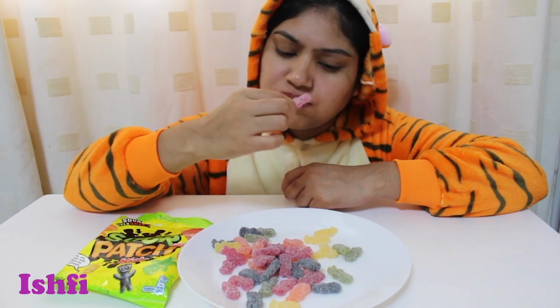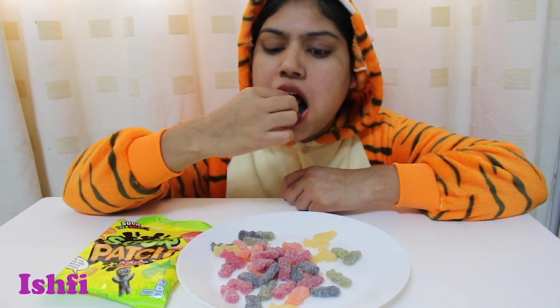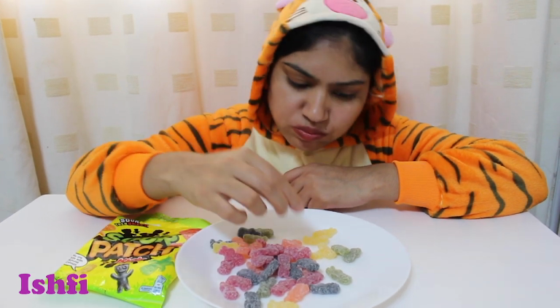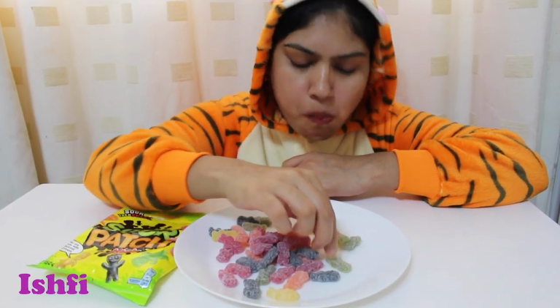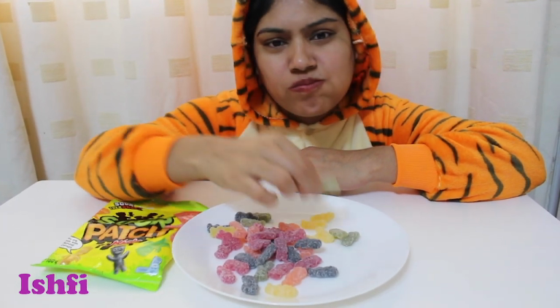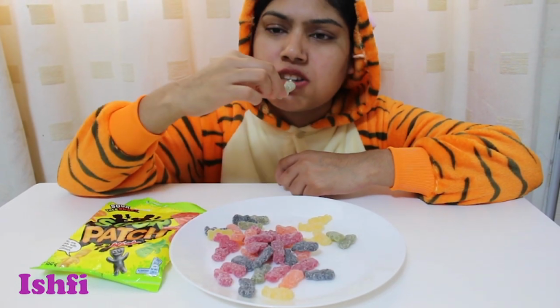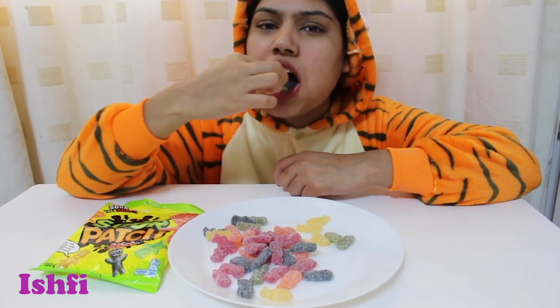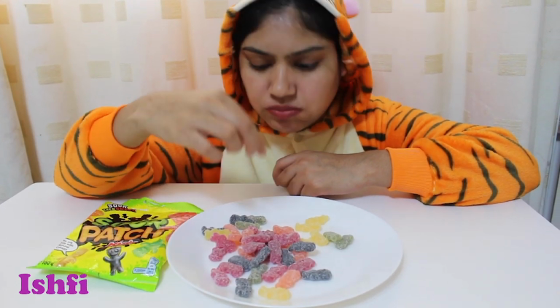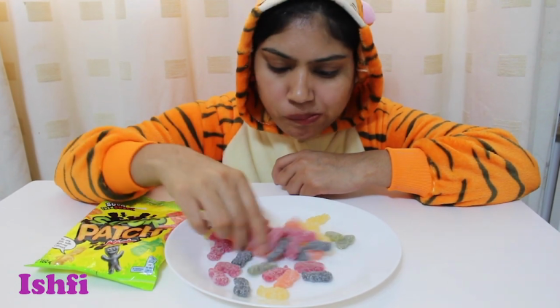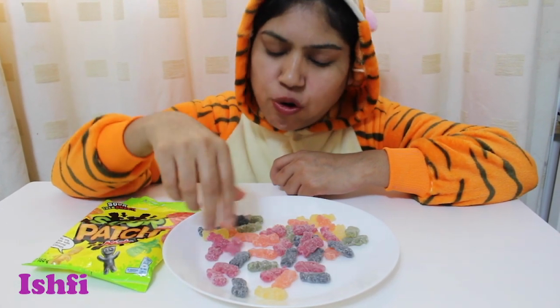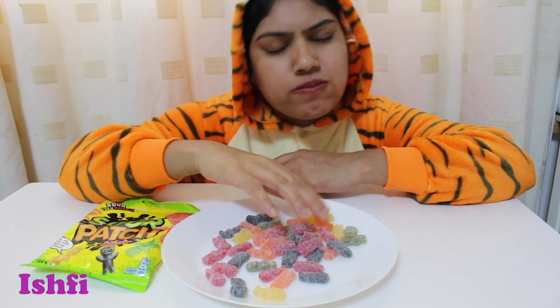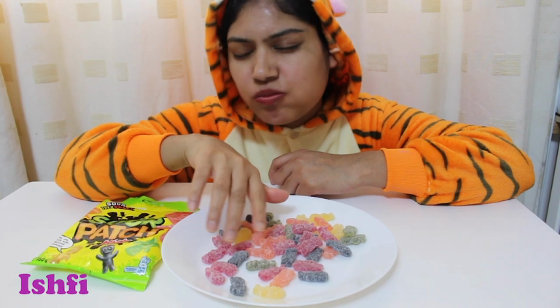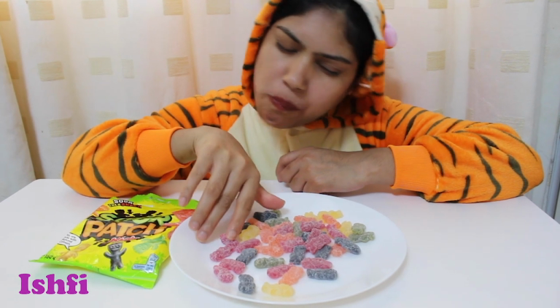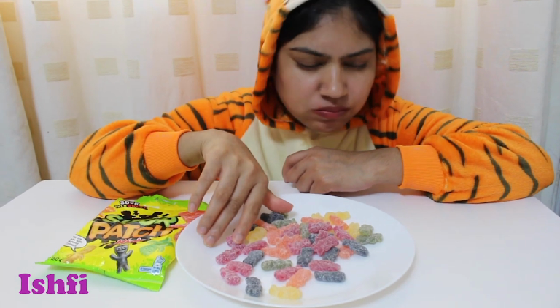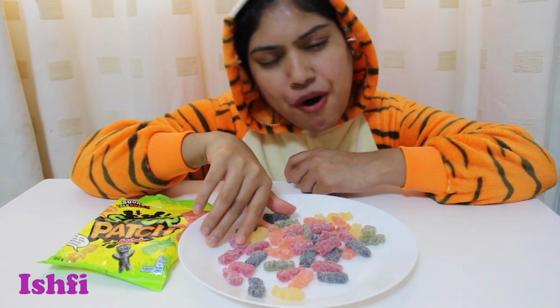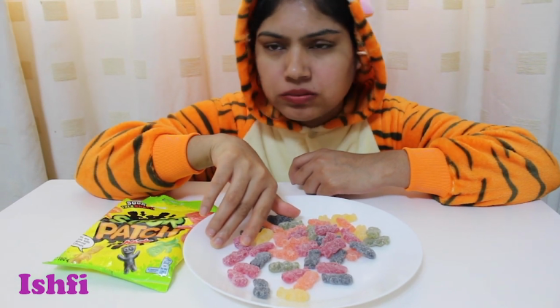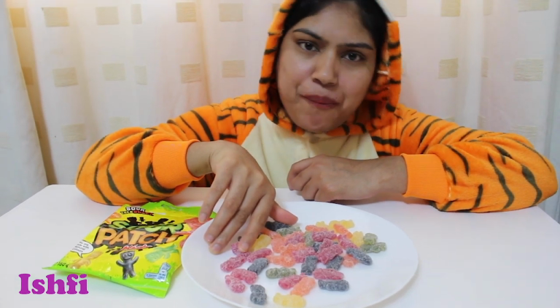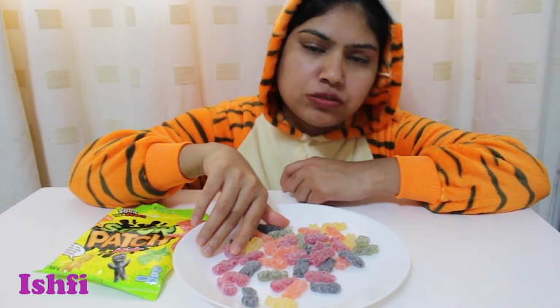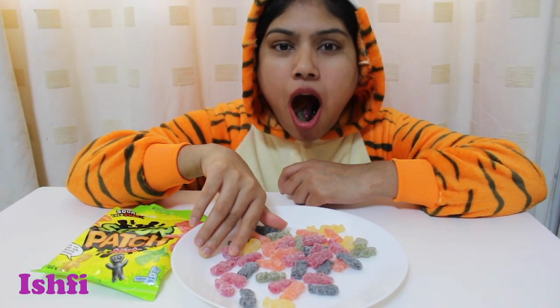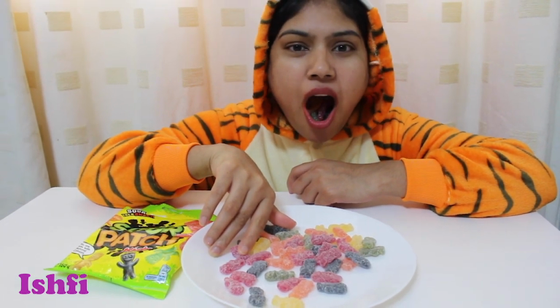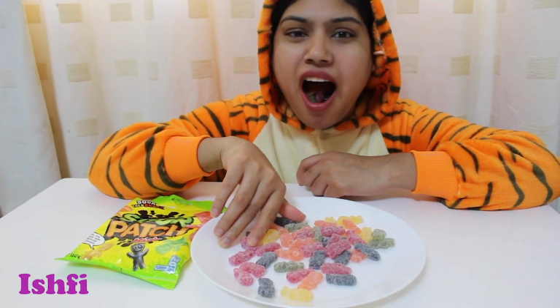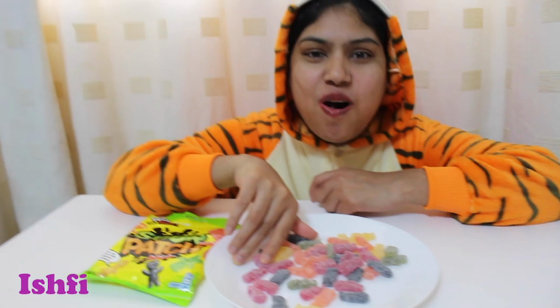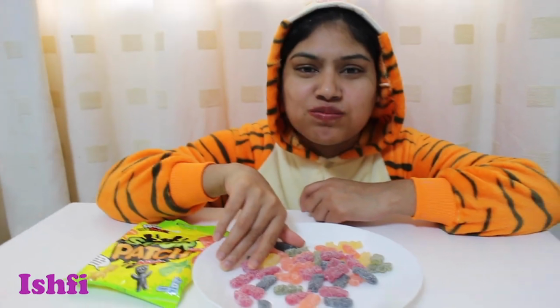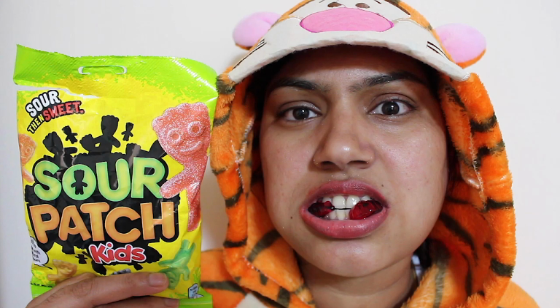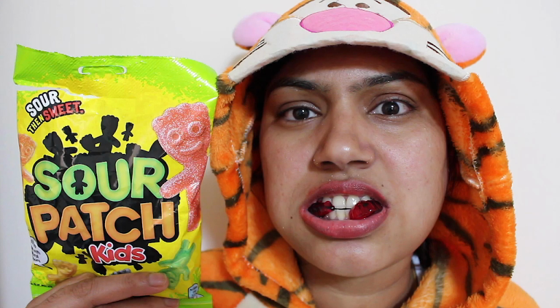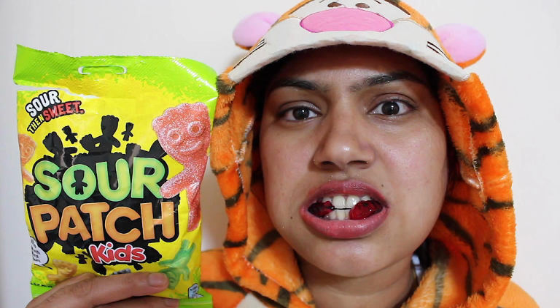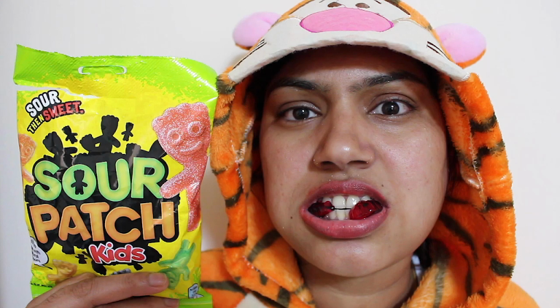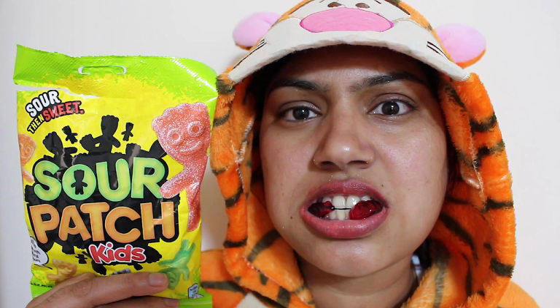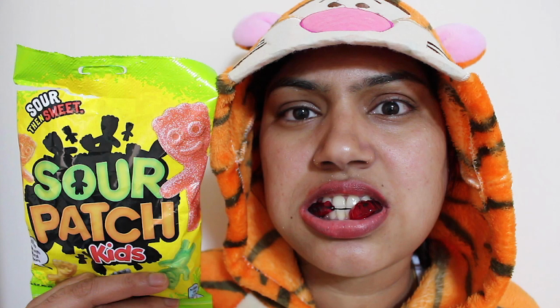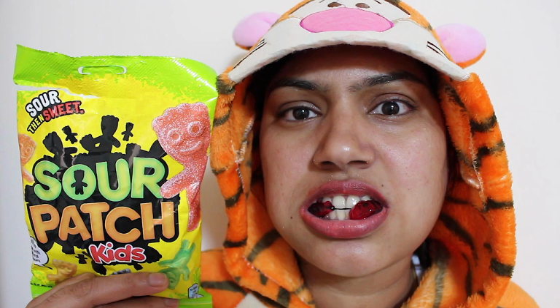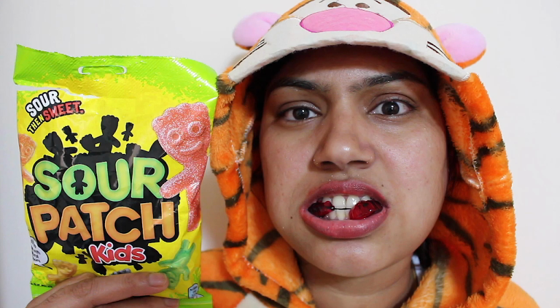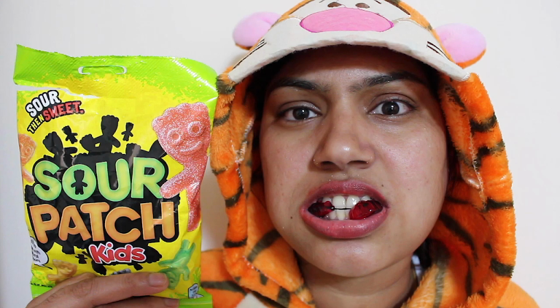All around the mulberry bush, the monkey chased the weasel. The monkey thought it was all in good fun. Pop goes the weasel! A penny for a spool, a thread, a tuppence for a needle. That's the way the money goes!